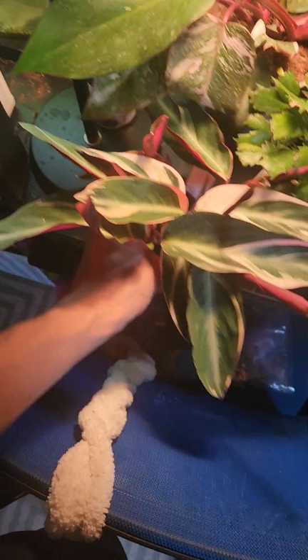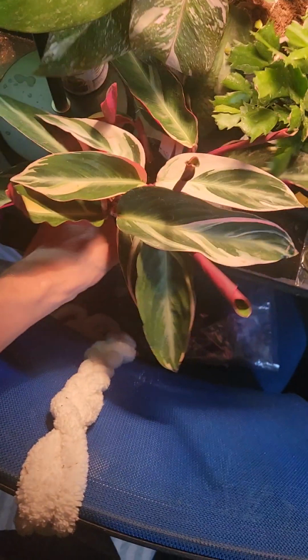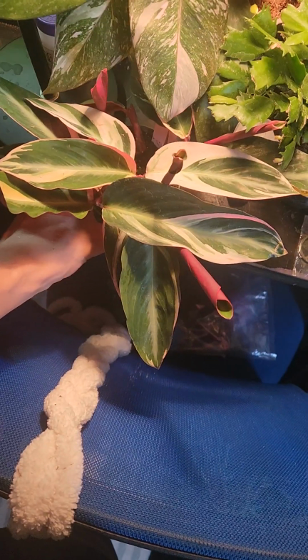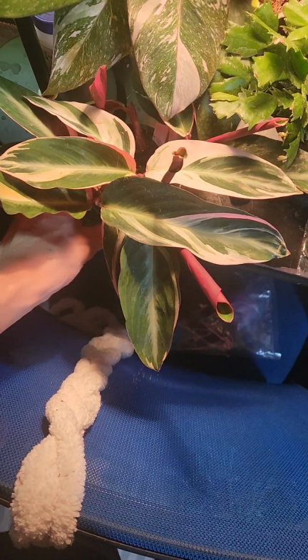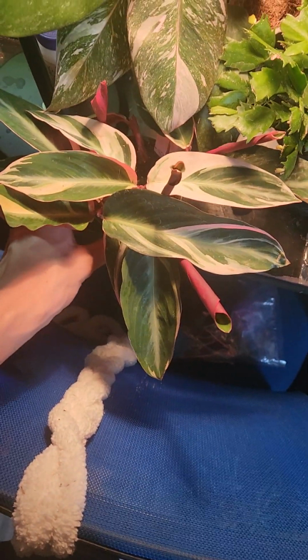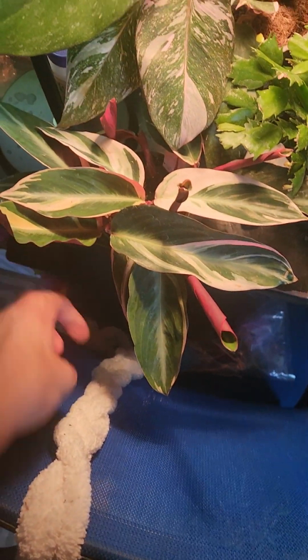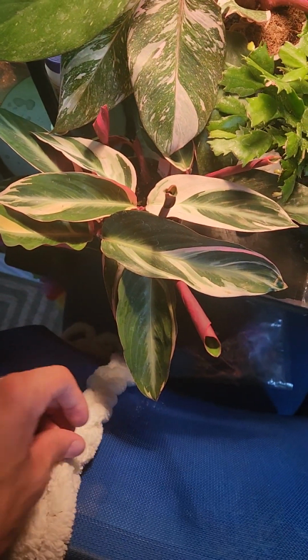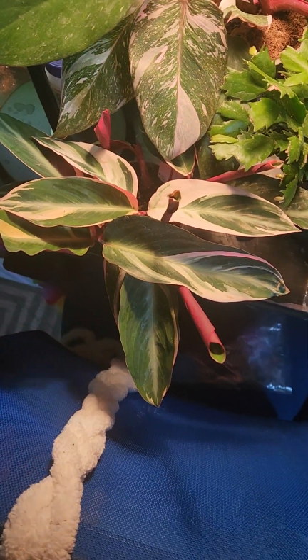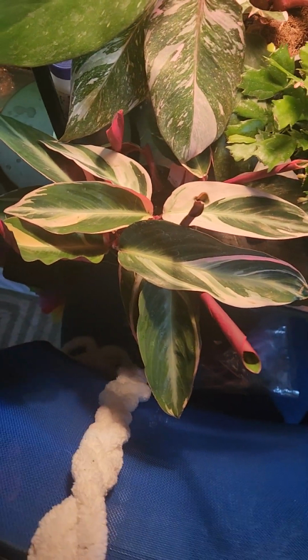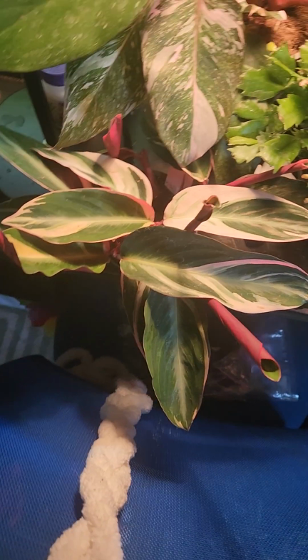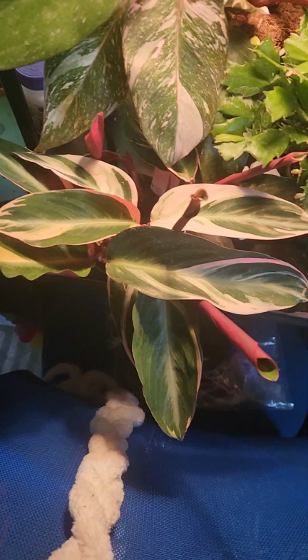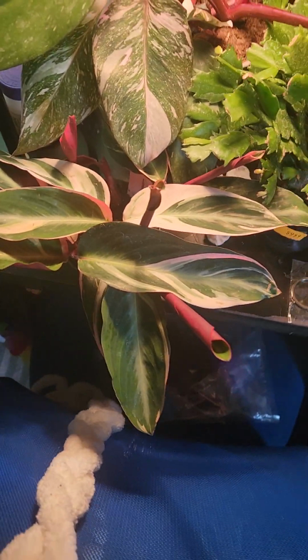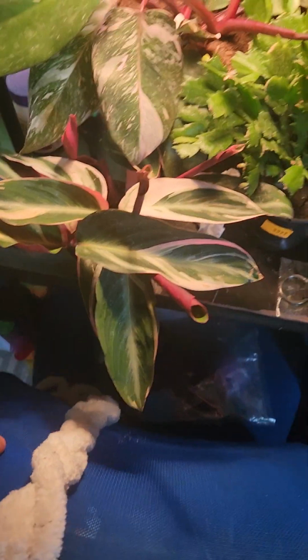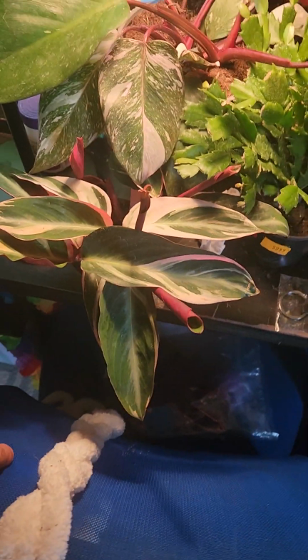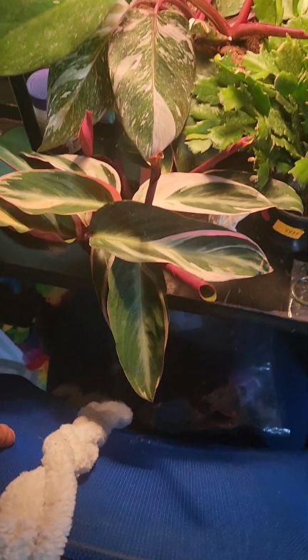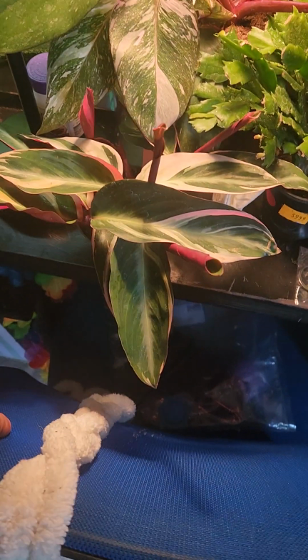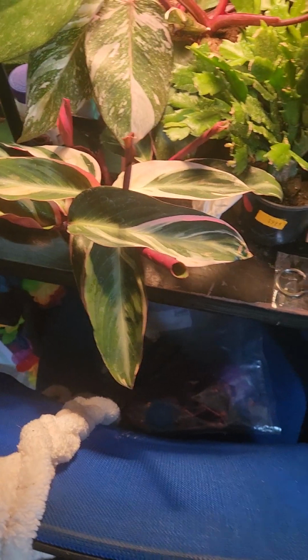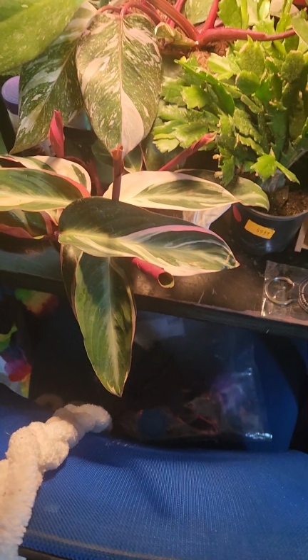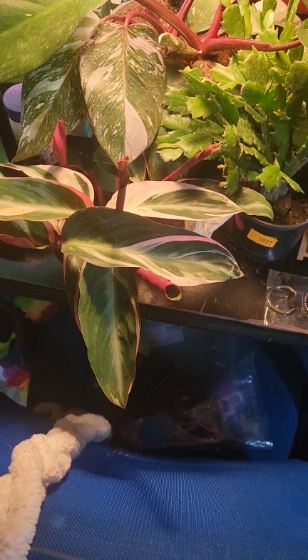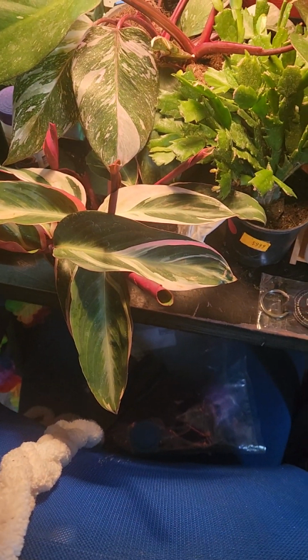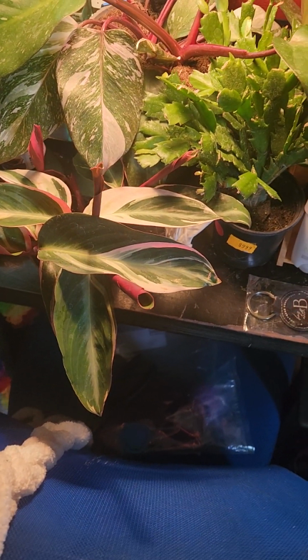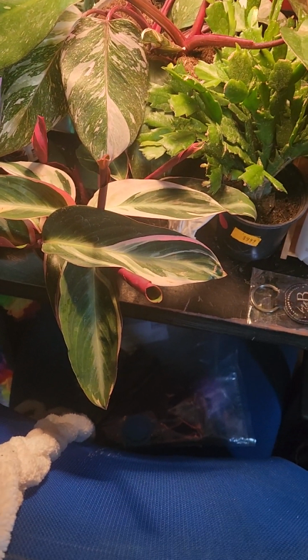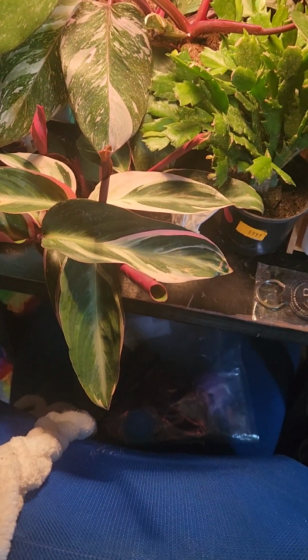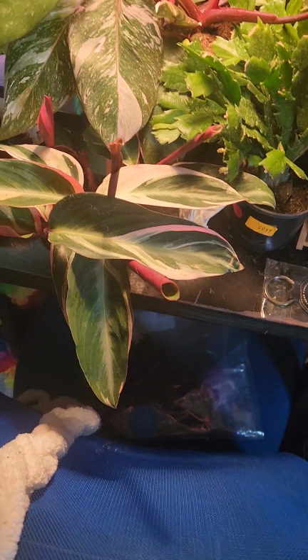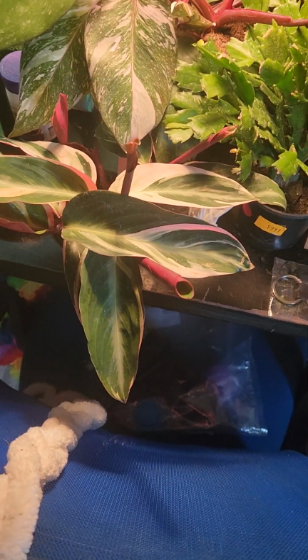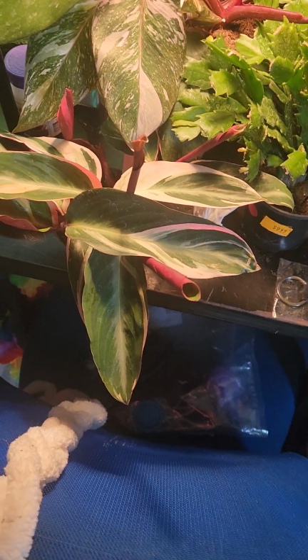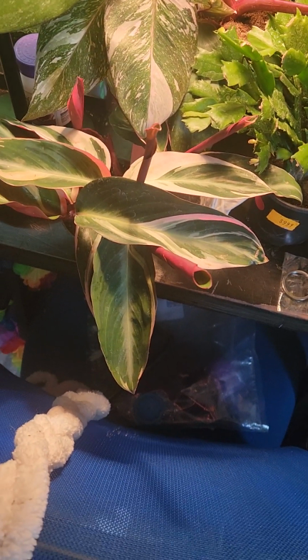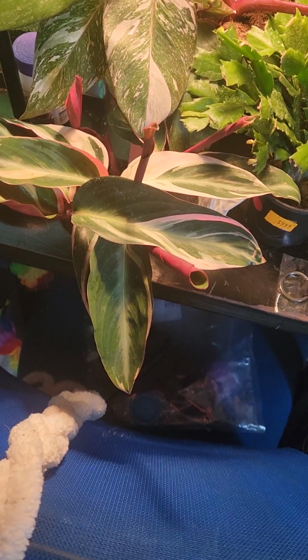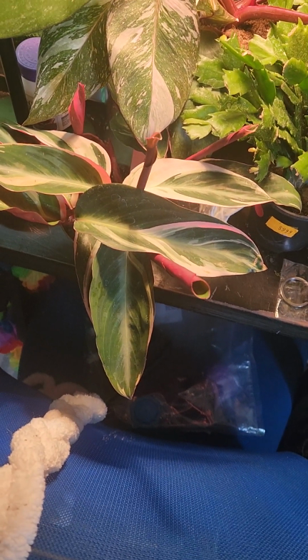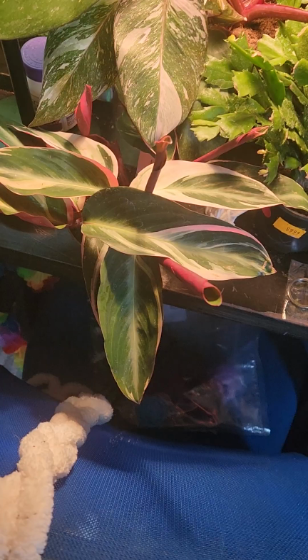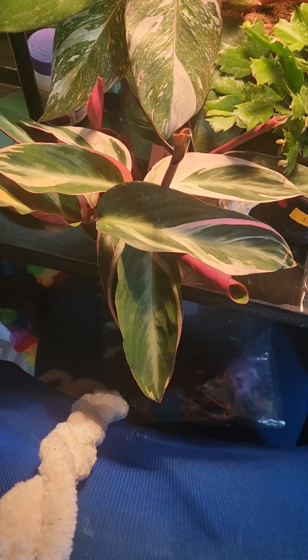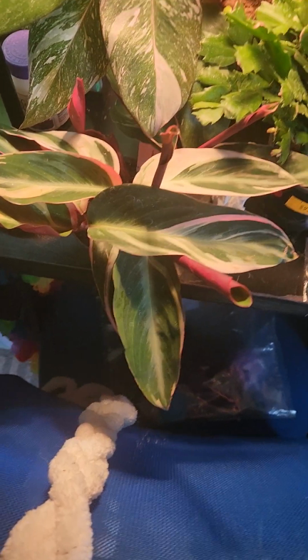But the reason I'm not going to repot it is because you've got to let it adapt. That's really important — letting your plant adapt to your environment, get used to its new conditions.